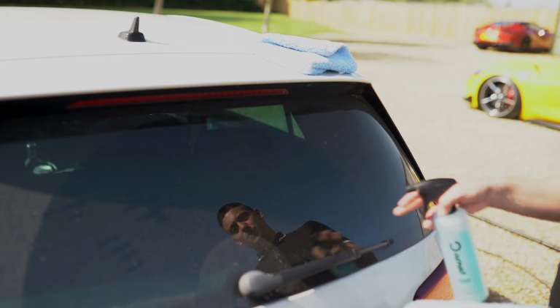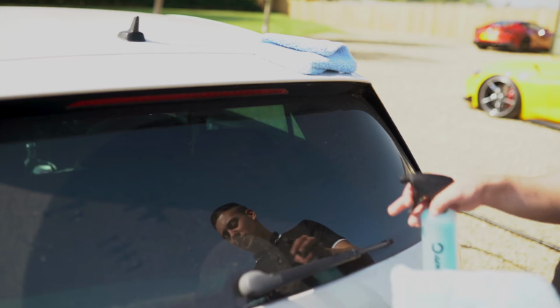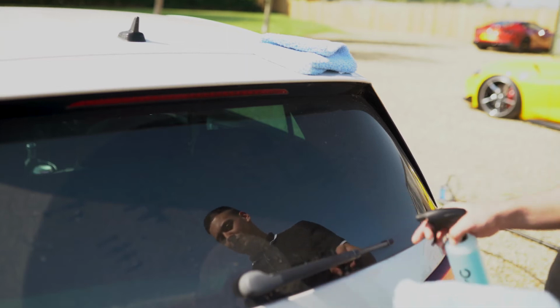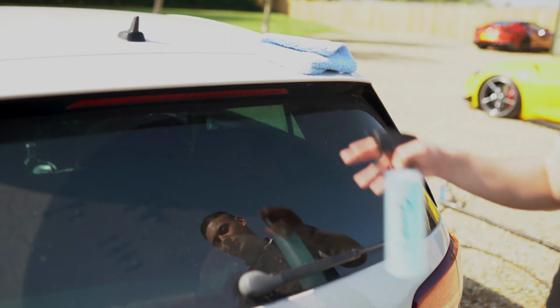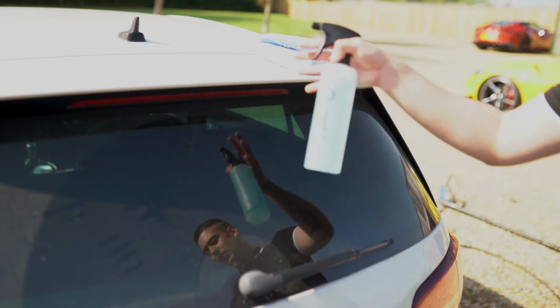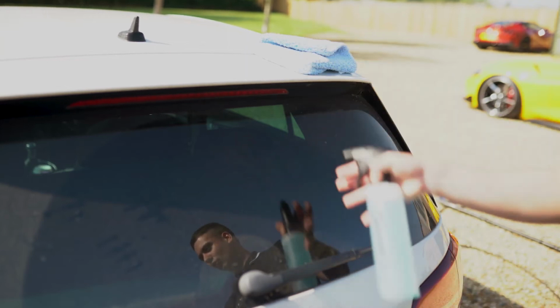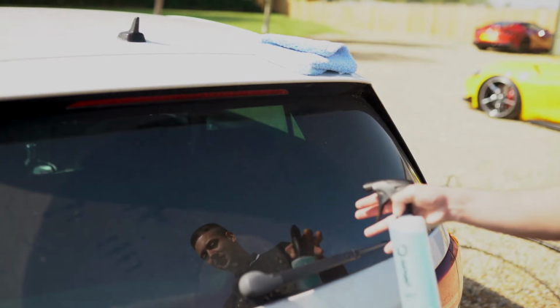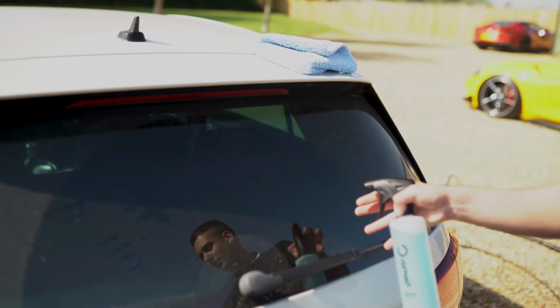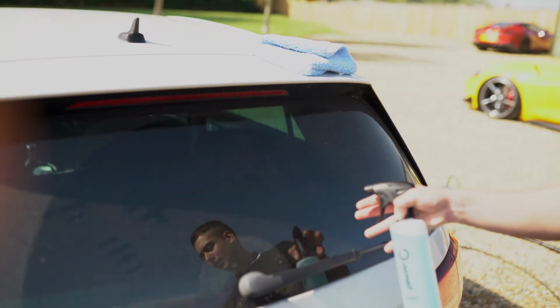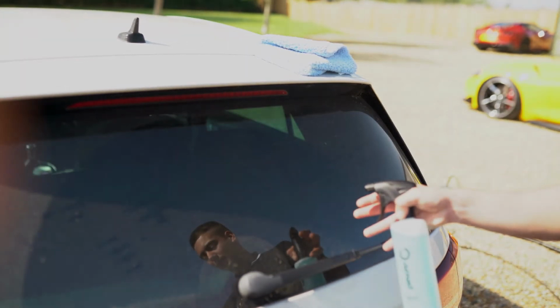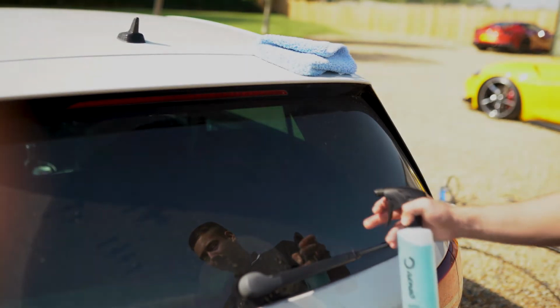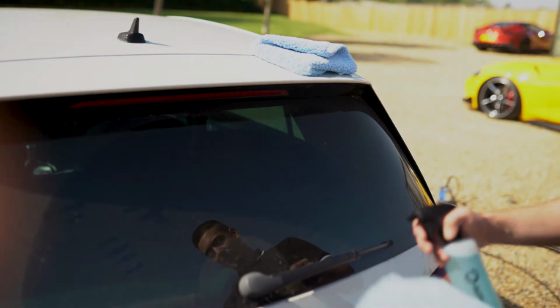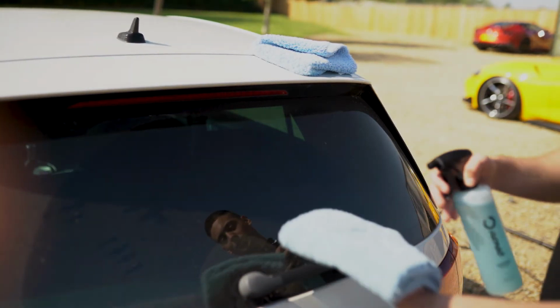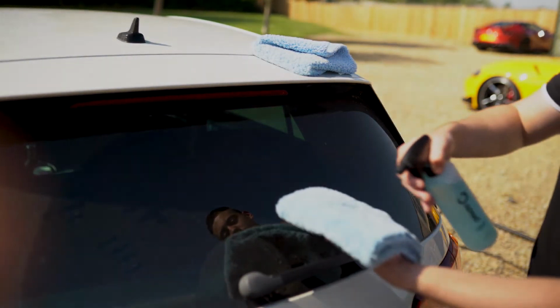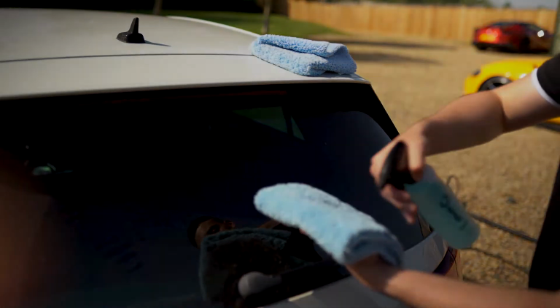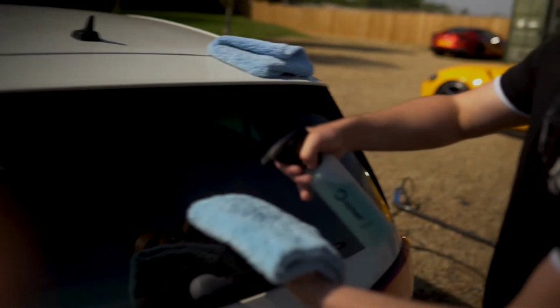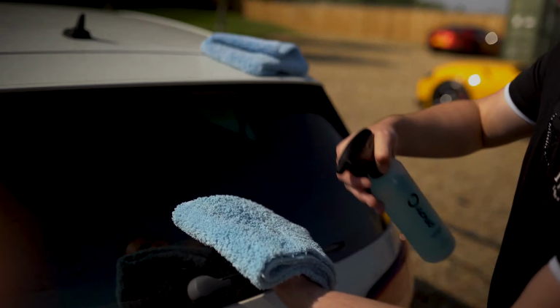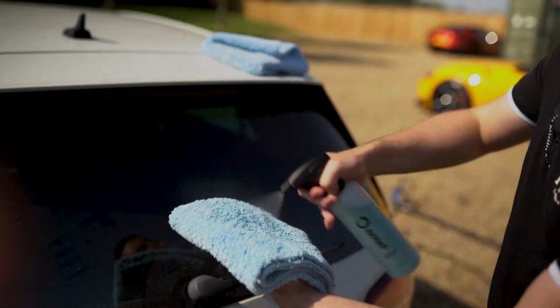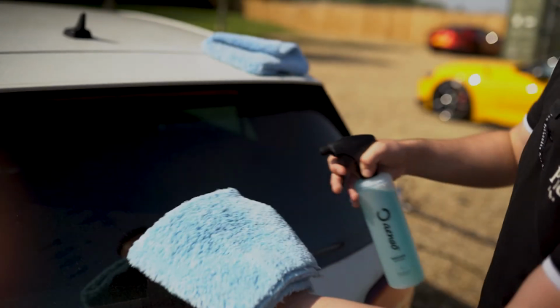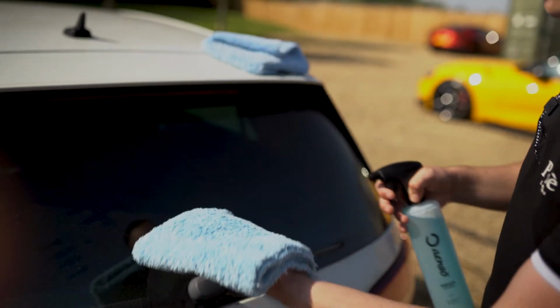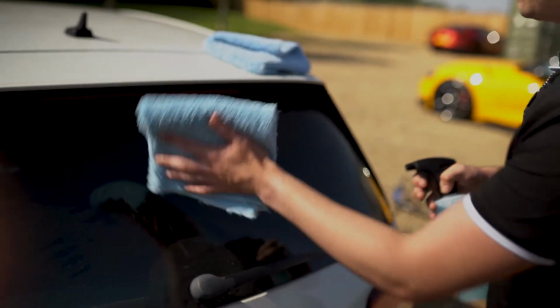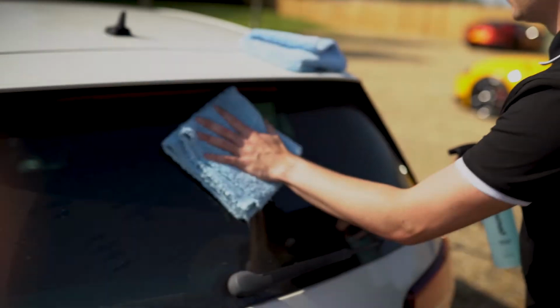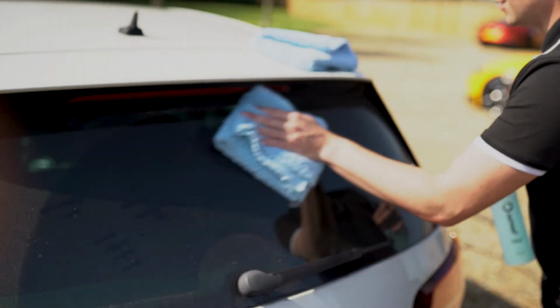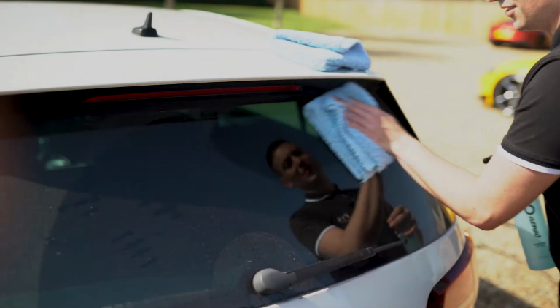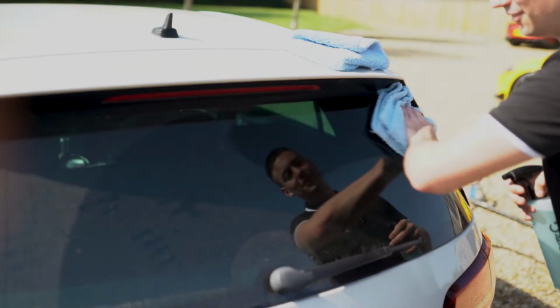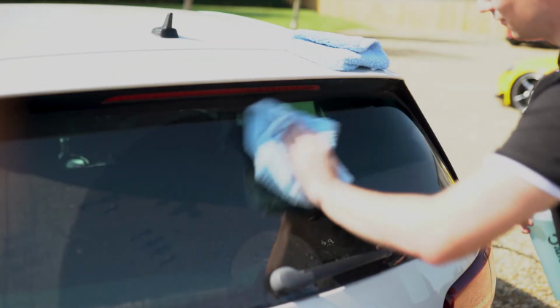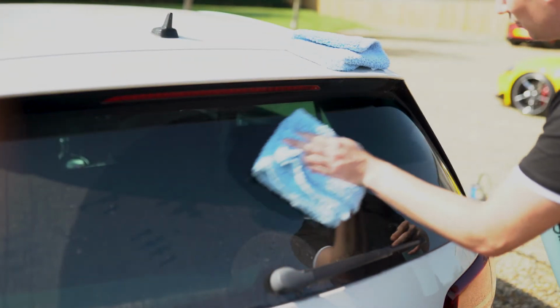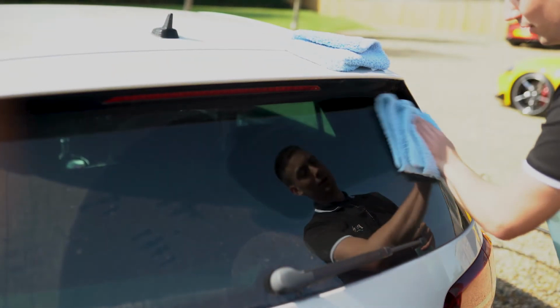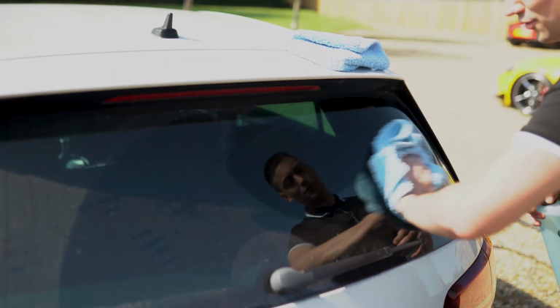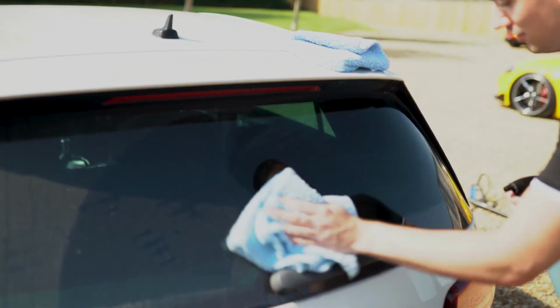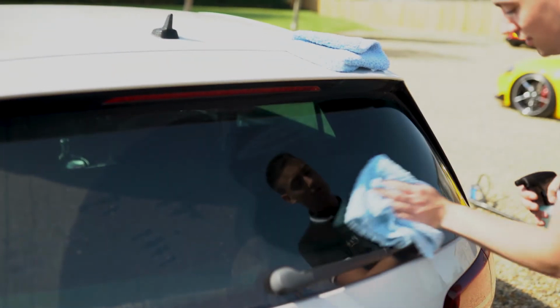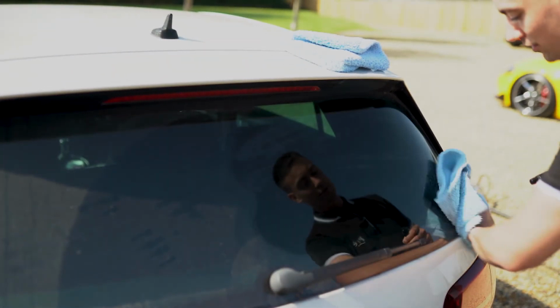So we can show you the difference, we're only going to clean the right-hand side of the rear window. I'm going to put a couple of sprays onto the cloth and then wipe it across the dirty window.